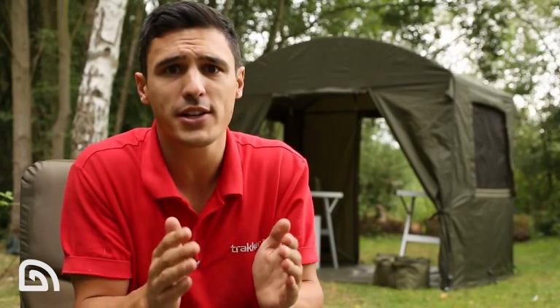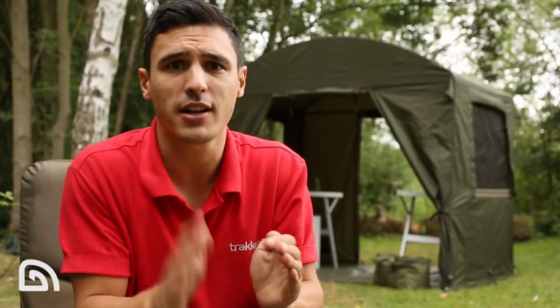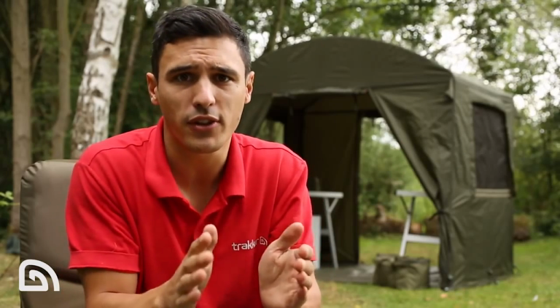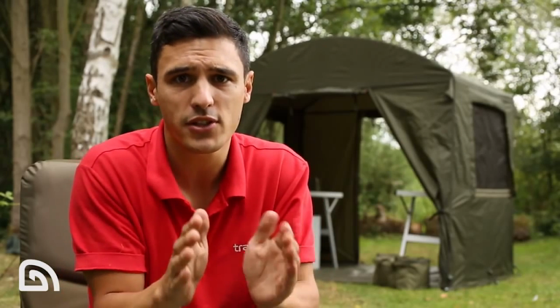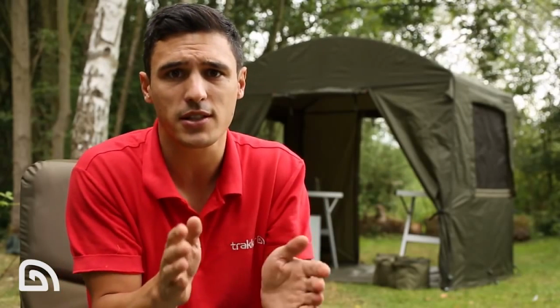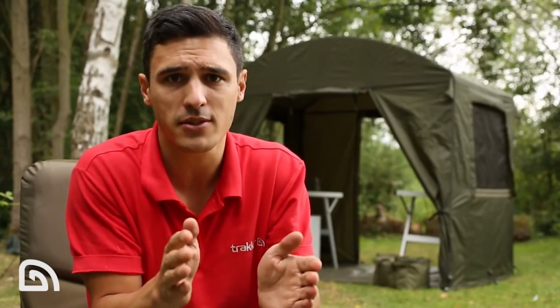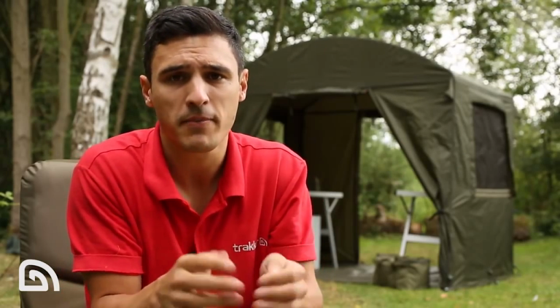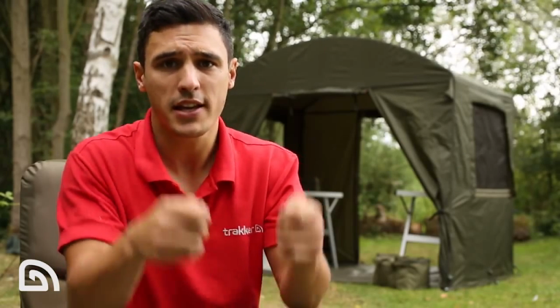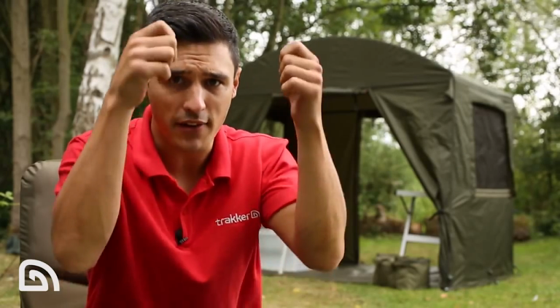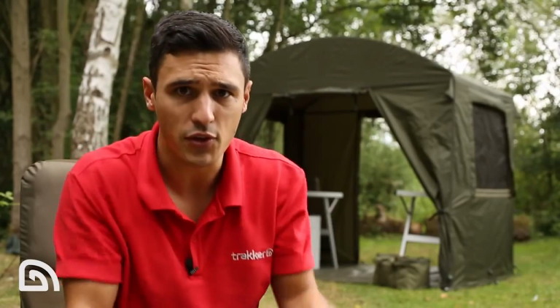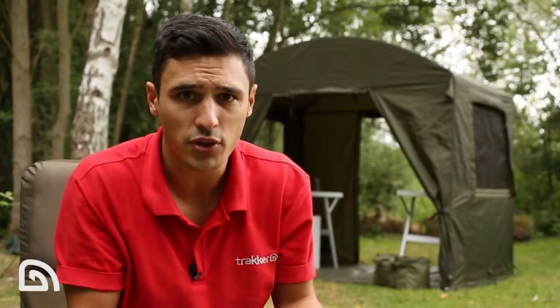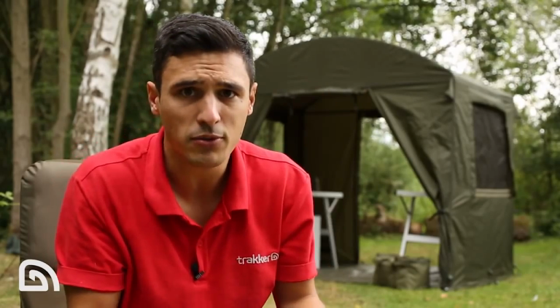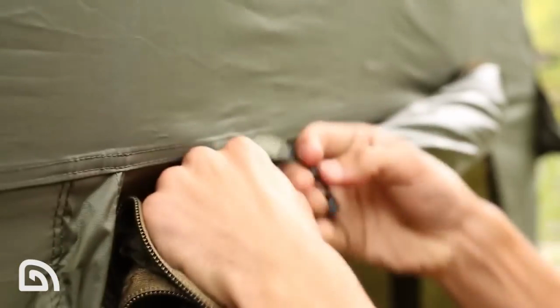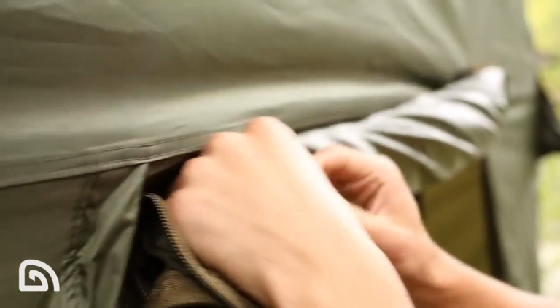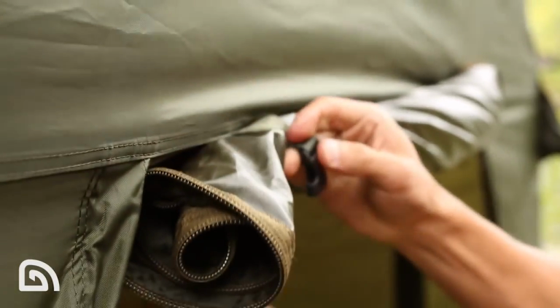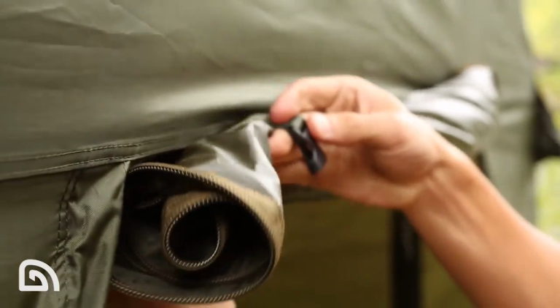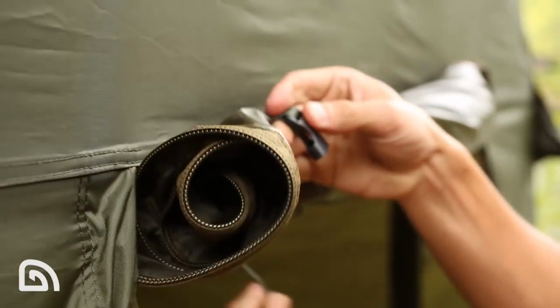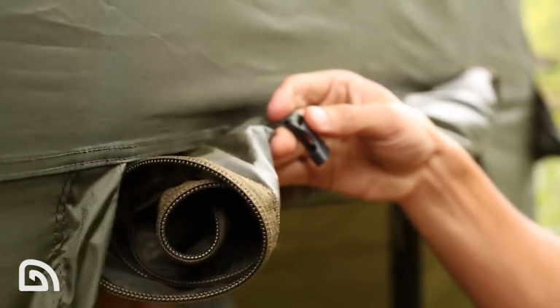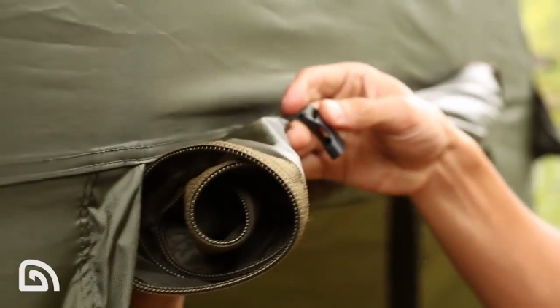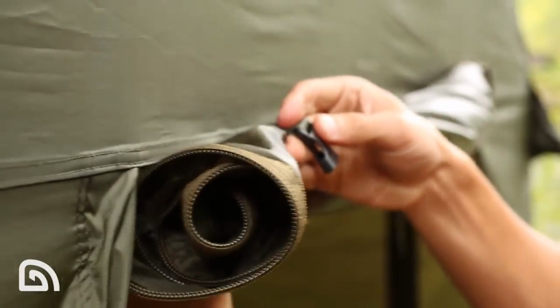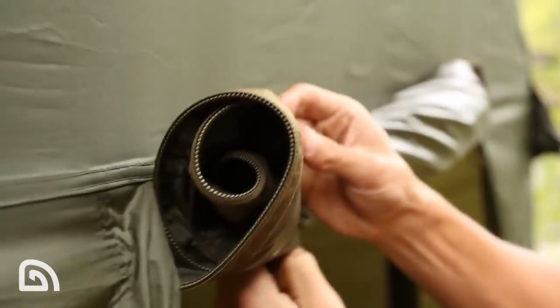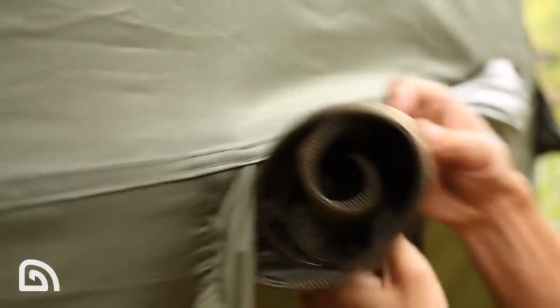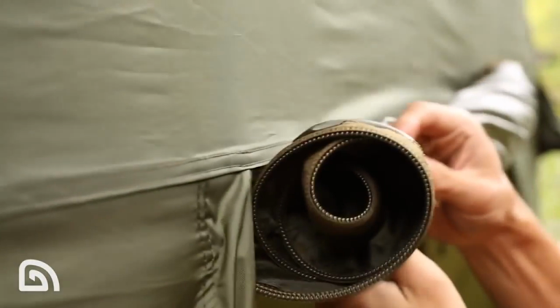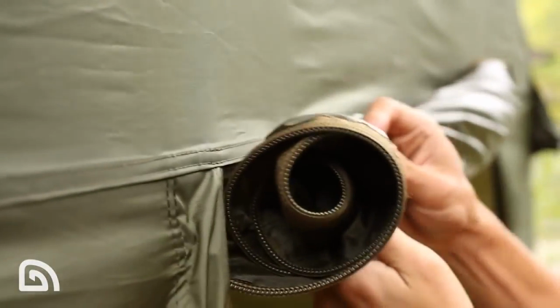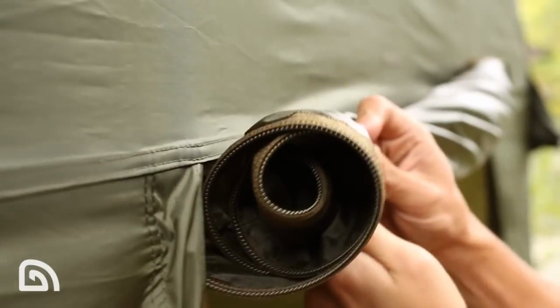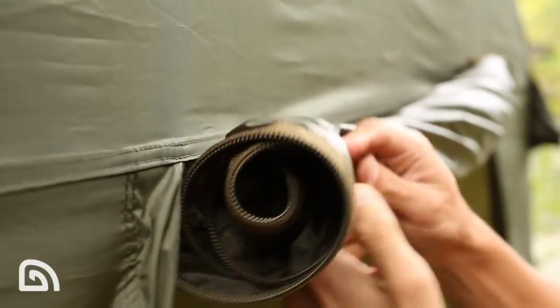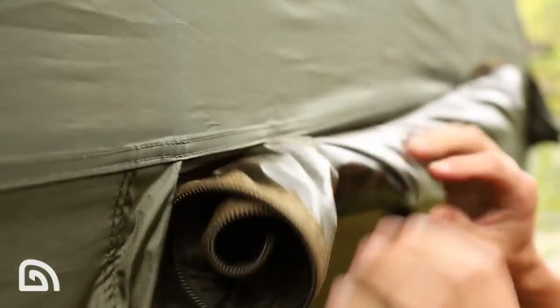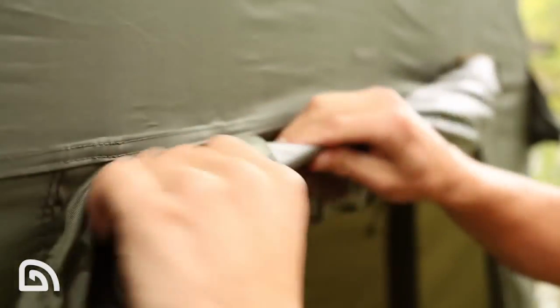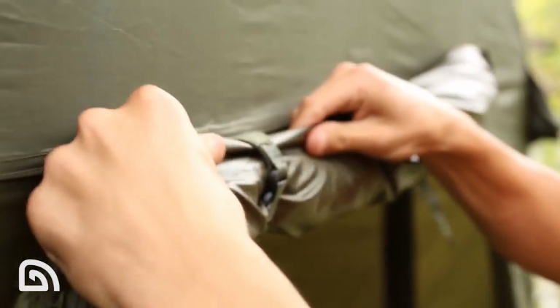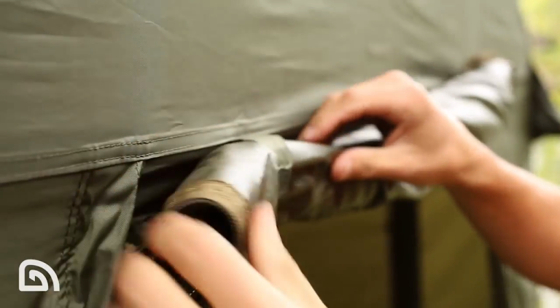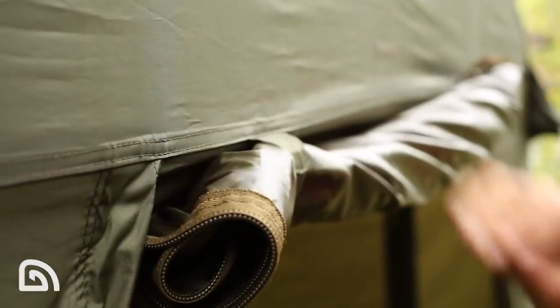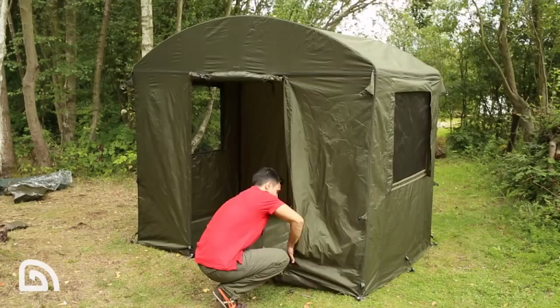There are a number of ways you can have the front of the shelter set up. You can either have the door down, the door in the up position, you can create a letterbox opening, or you can also have the wings rolled back.